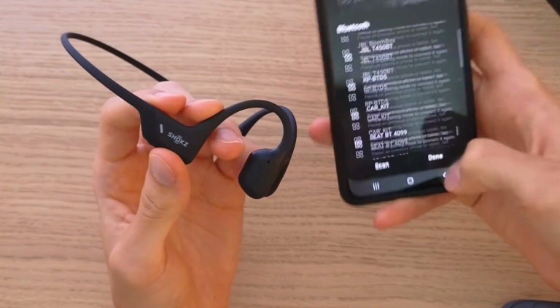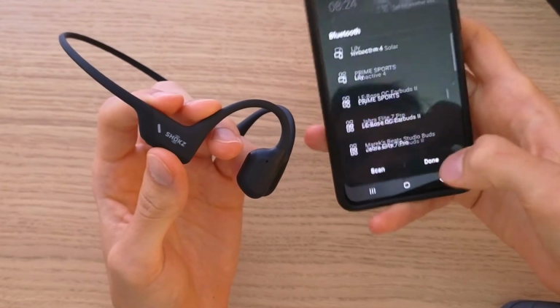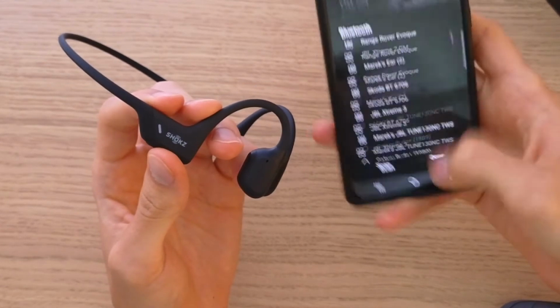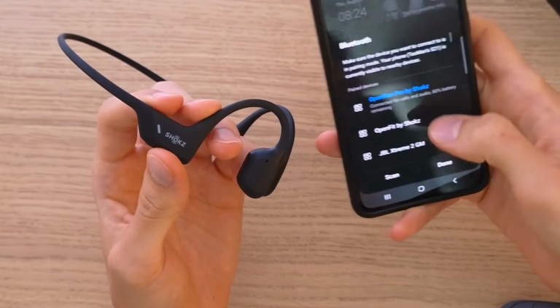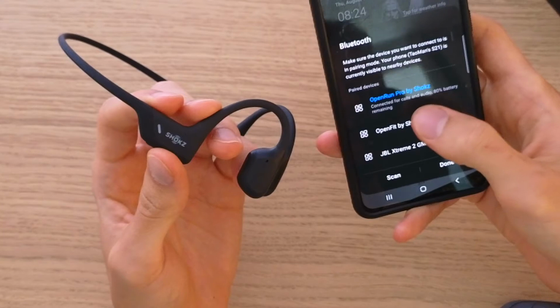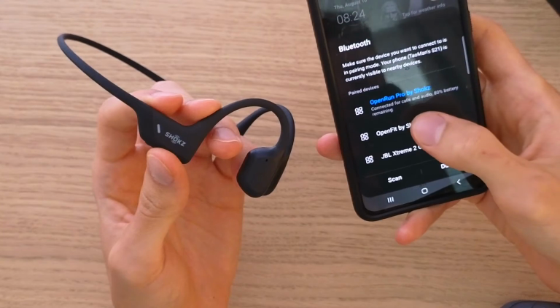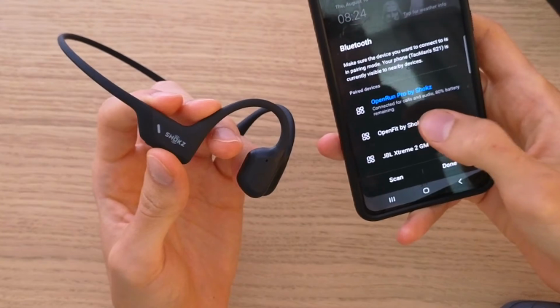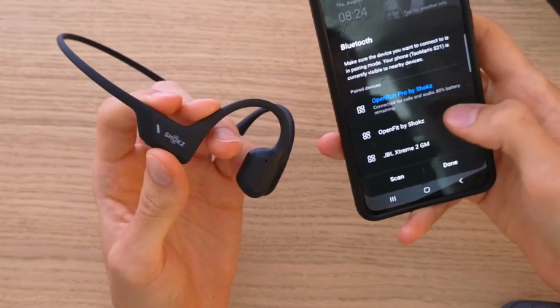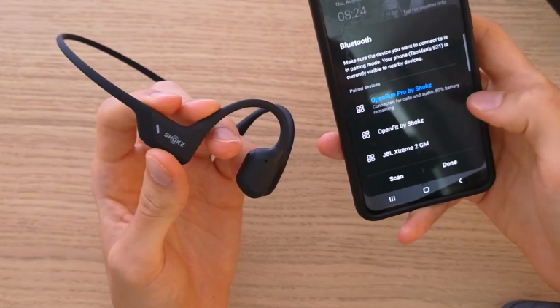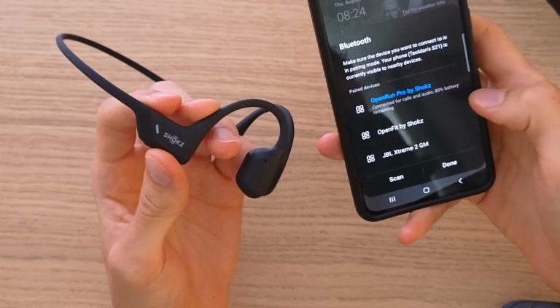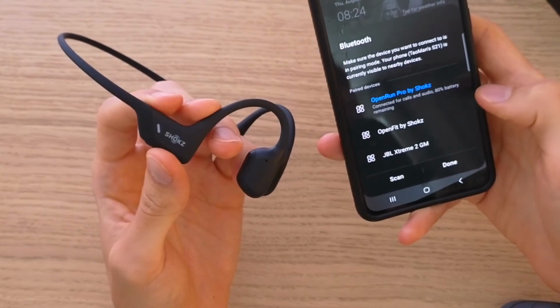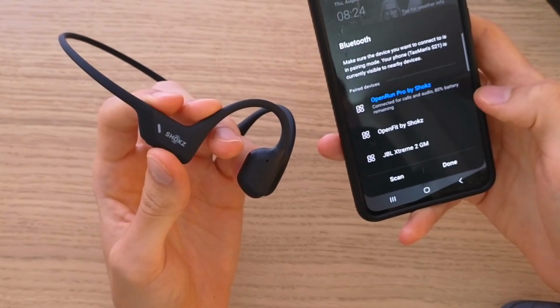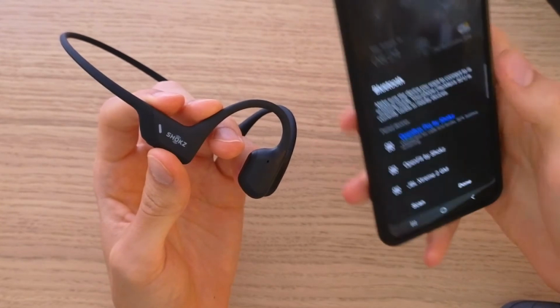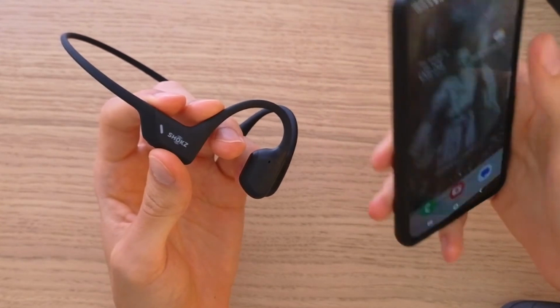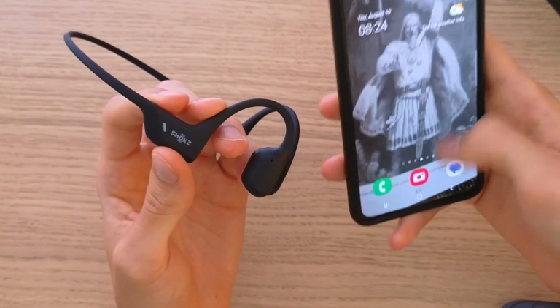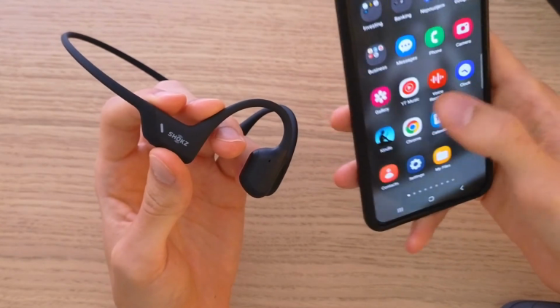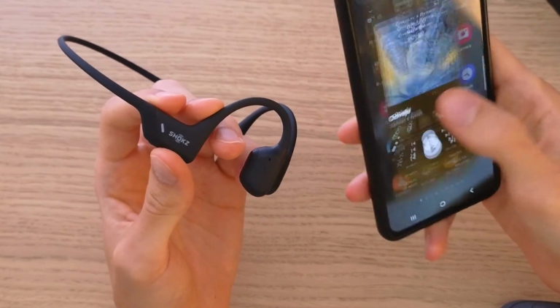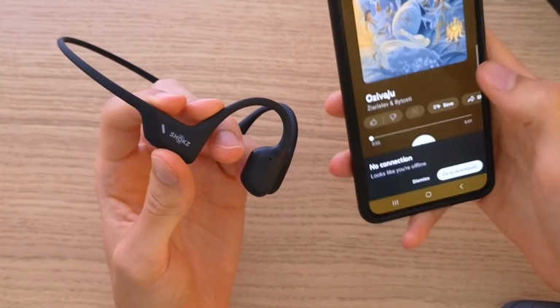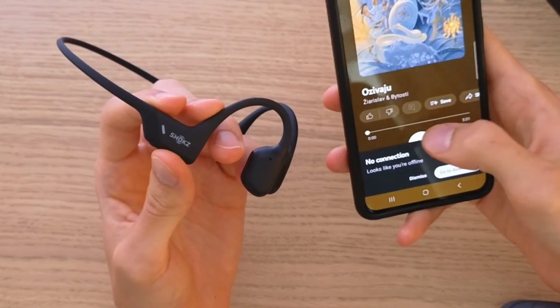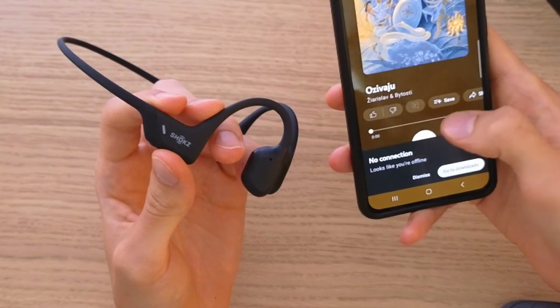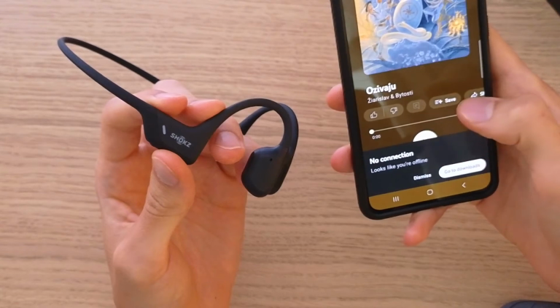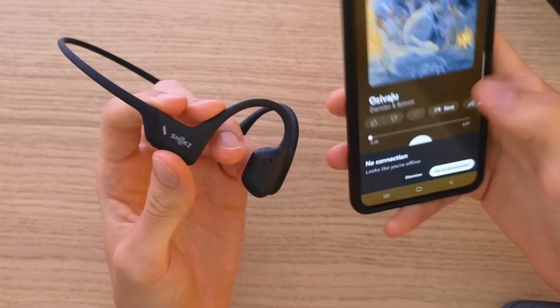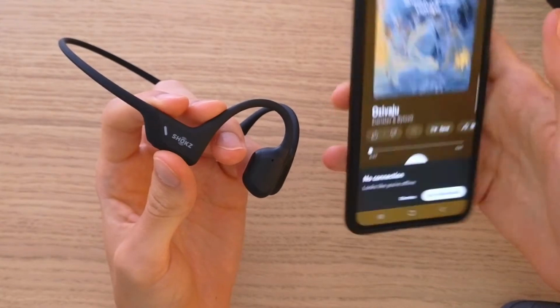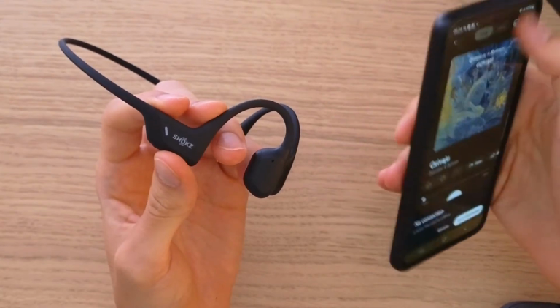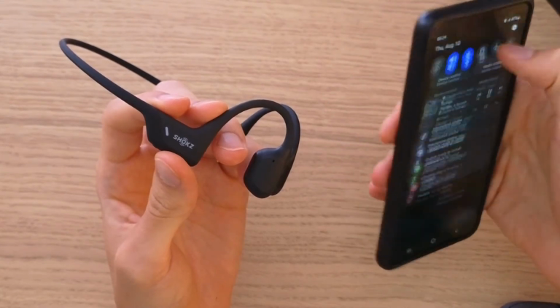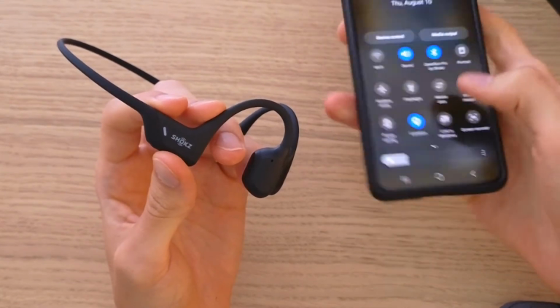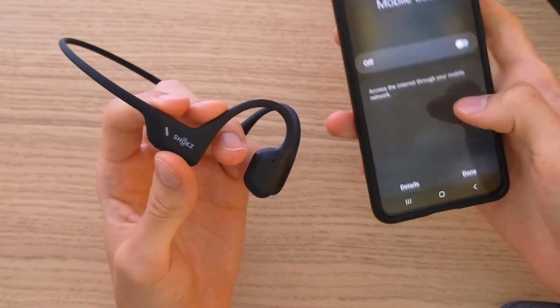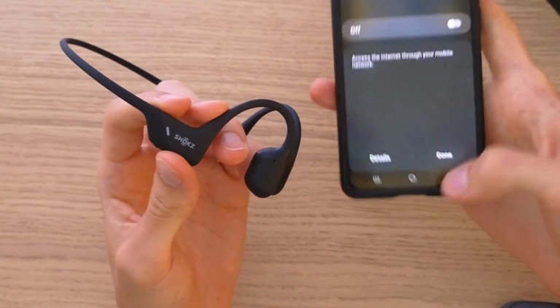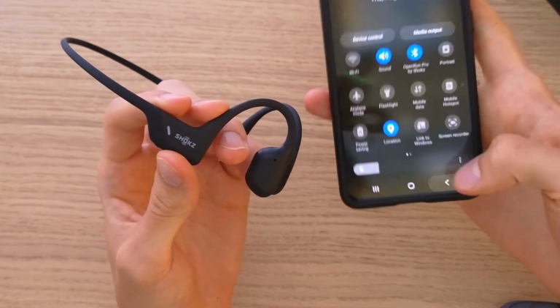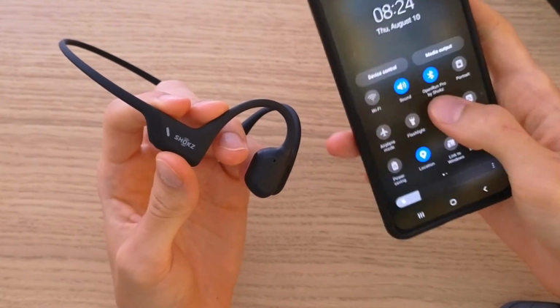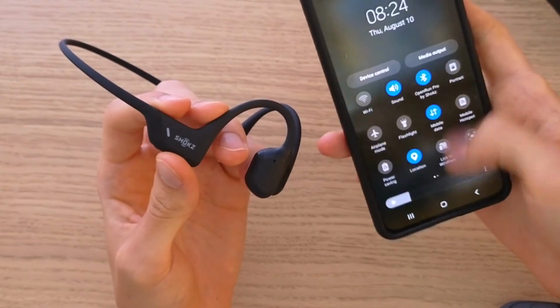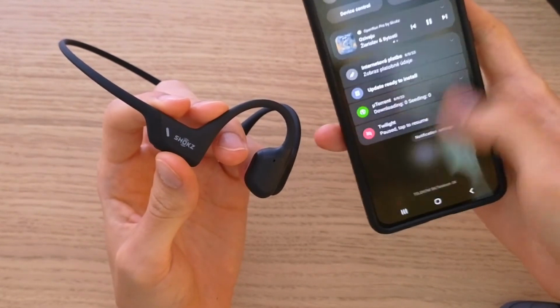And right now, look at this — connected for calls and audio, 80% battery remaining. So now when I play music, it's playing.